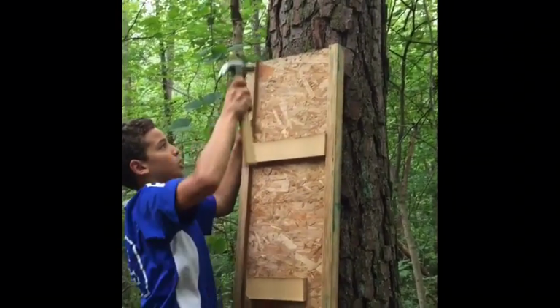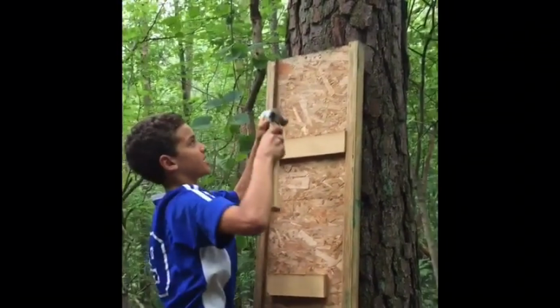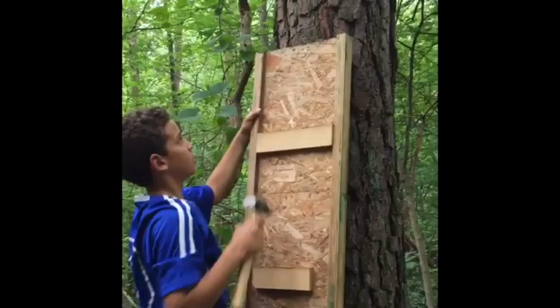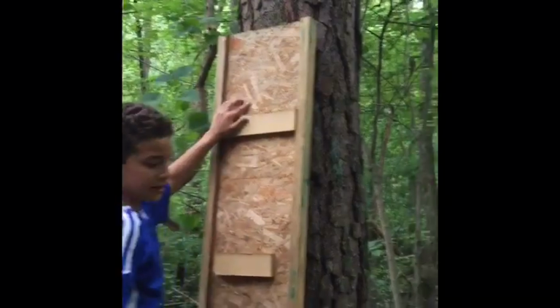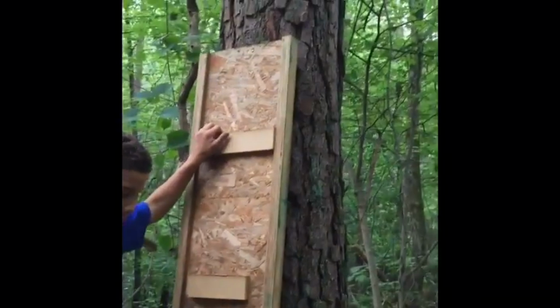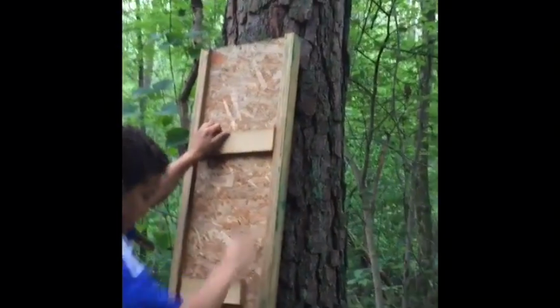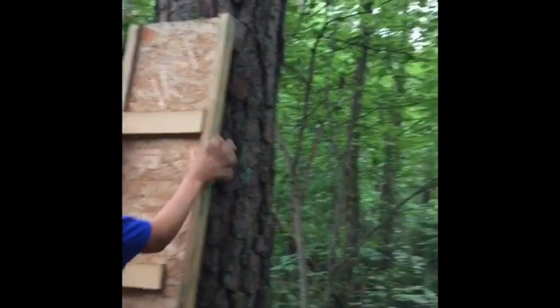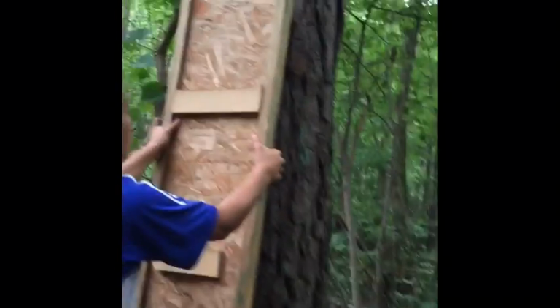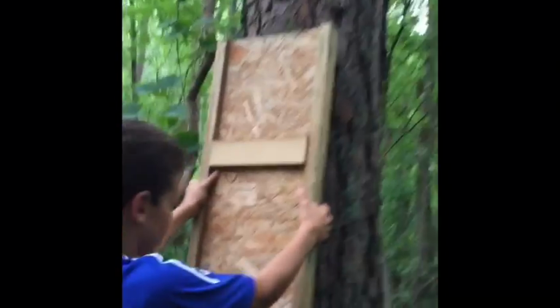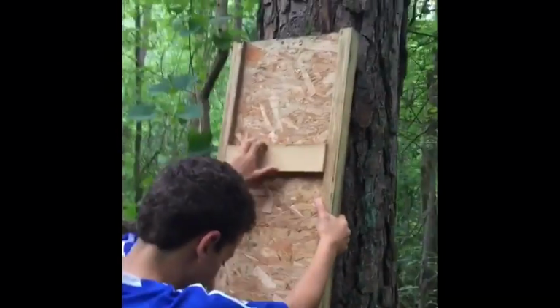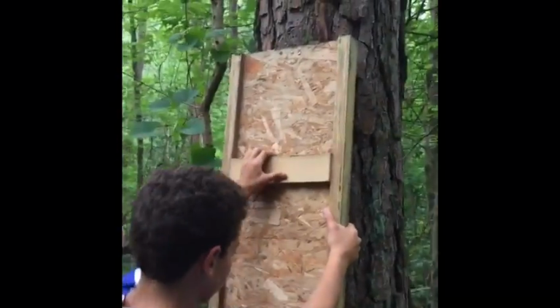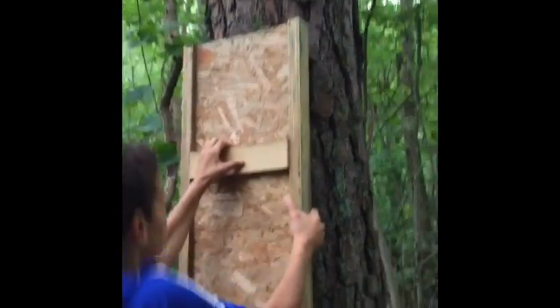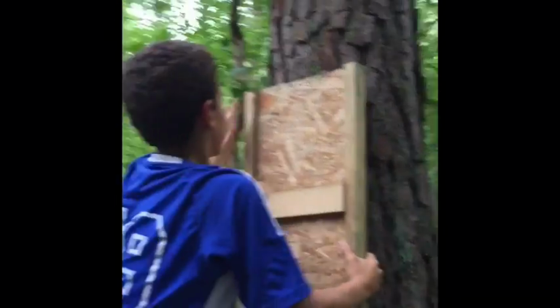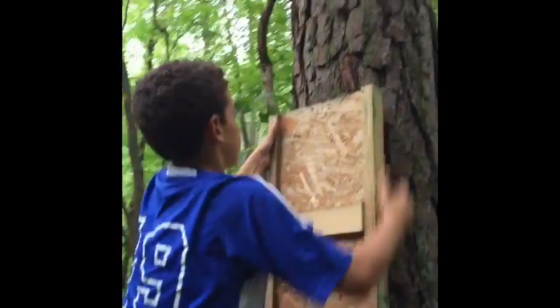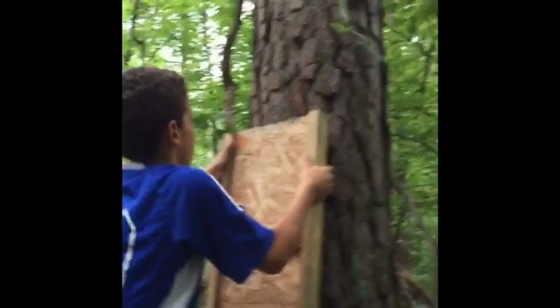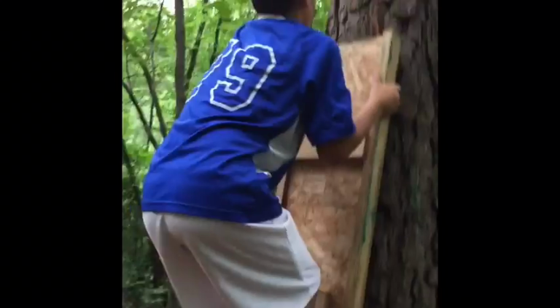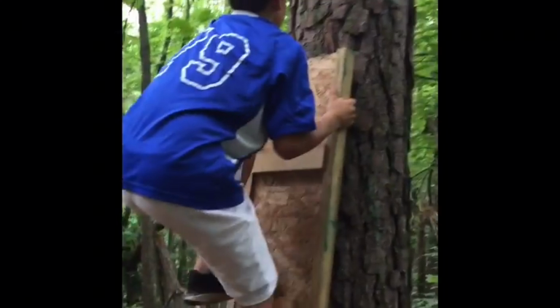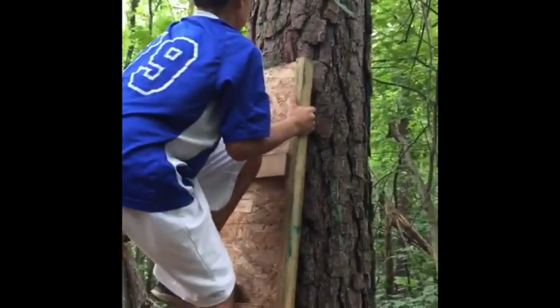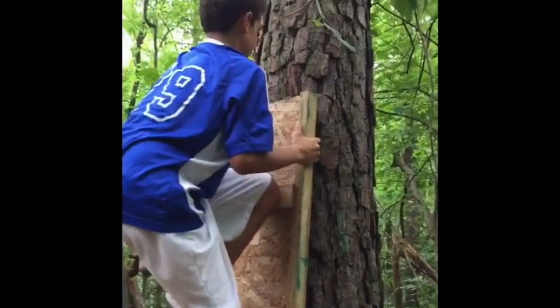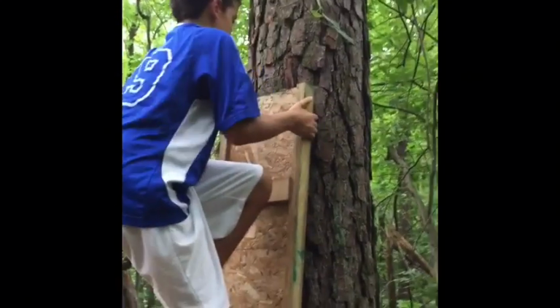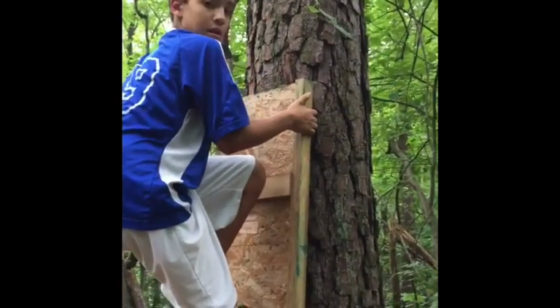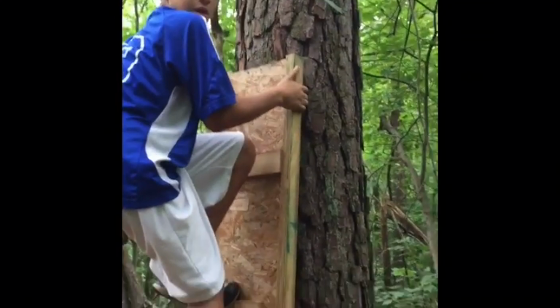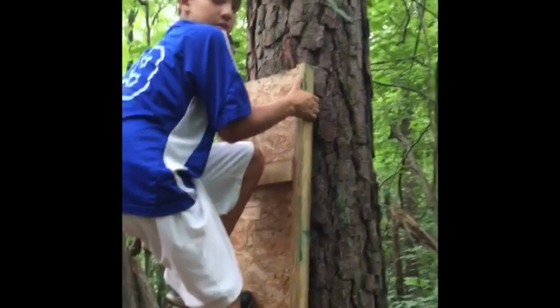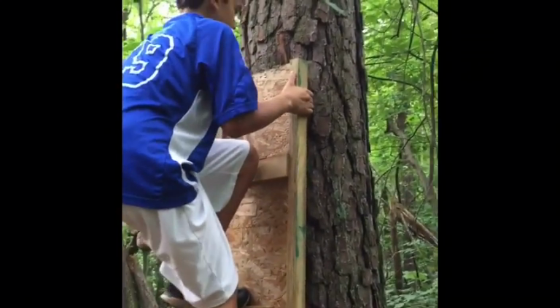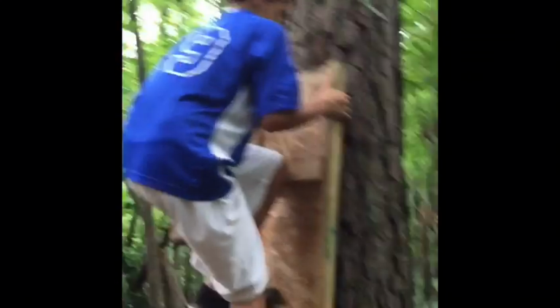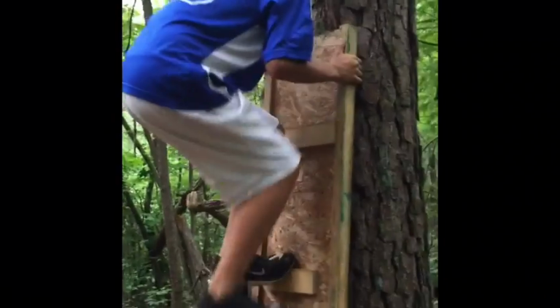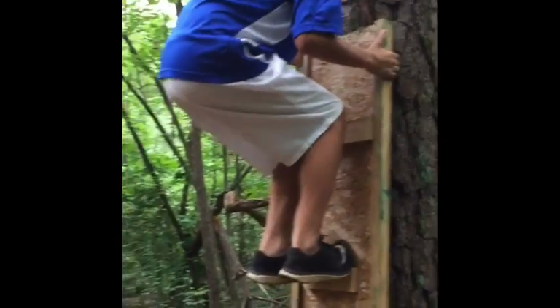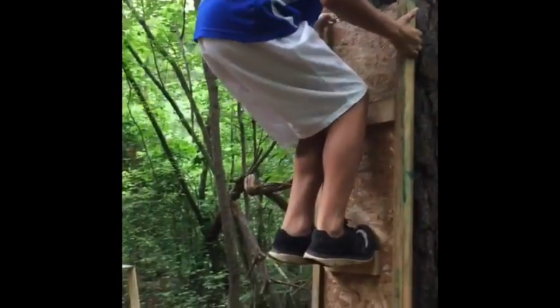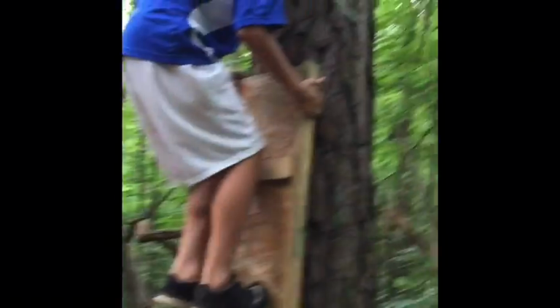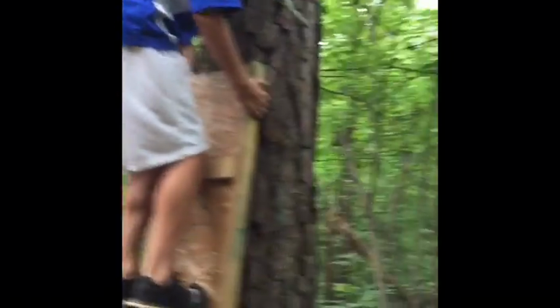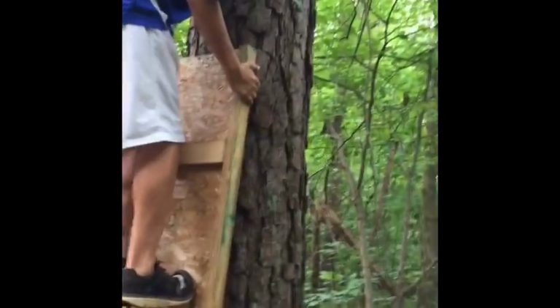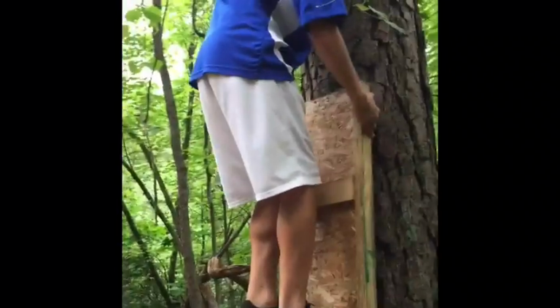That wasn't the best nail, but now look - it's sturdy and we won't fall. We could probably do a nice montage of building the fort.